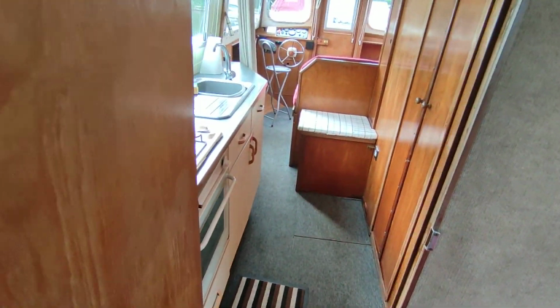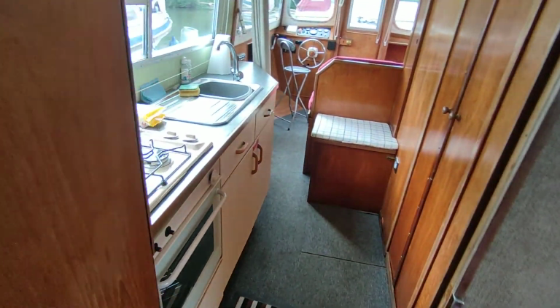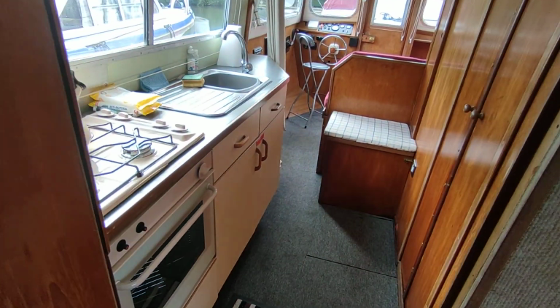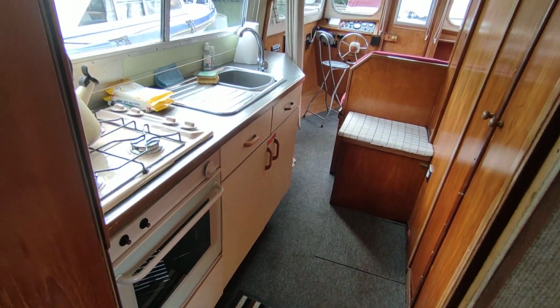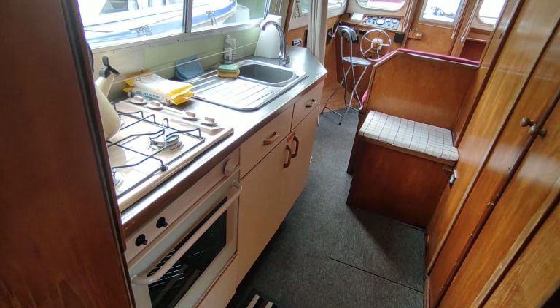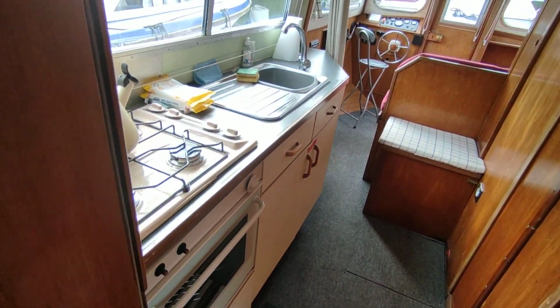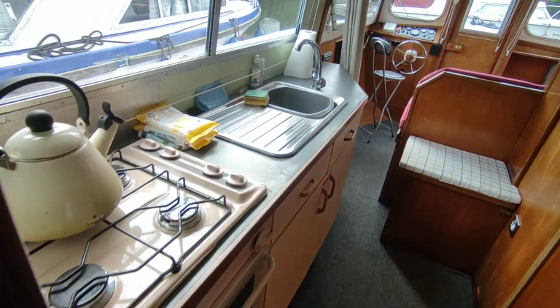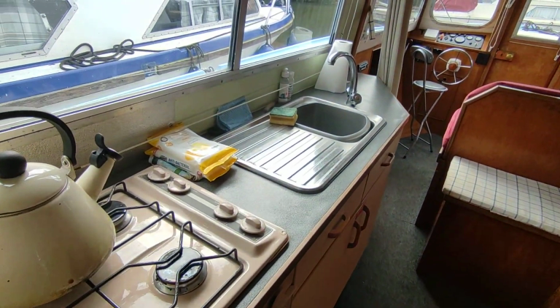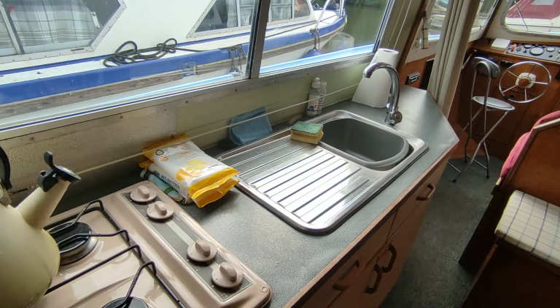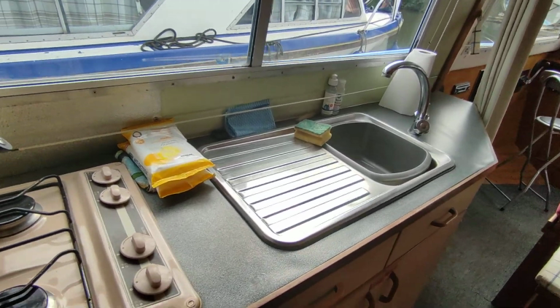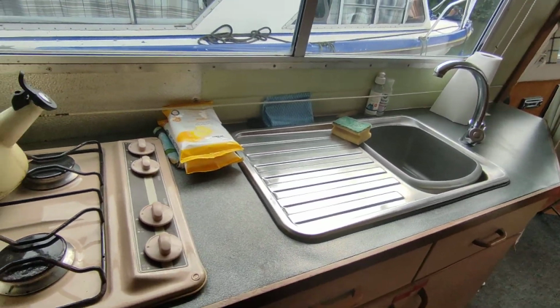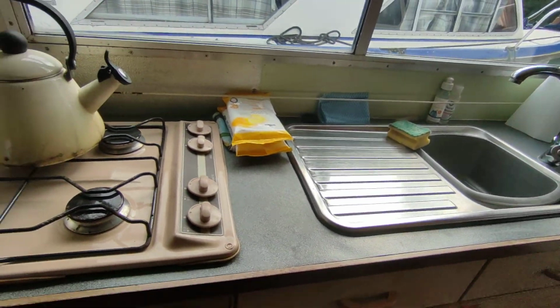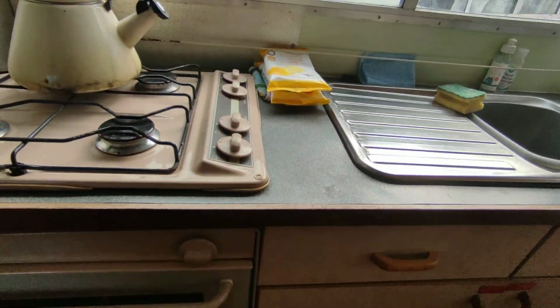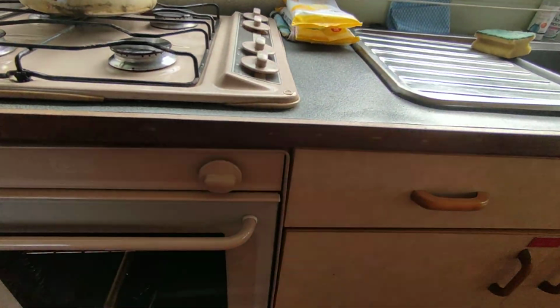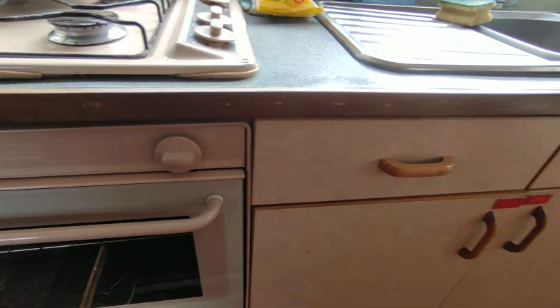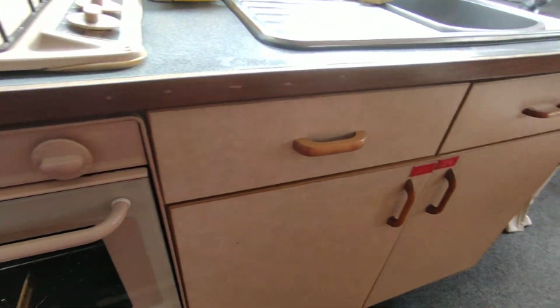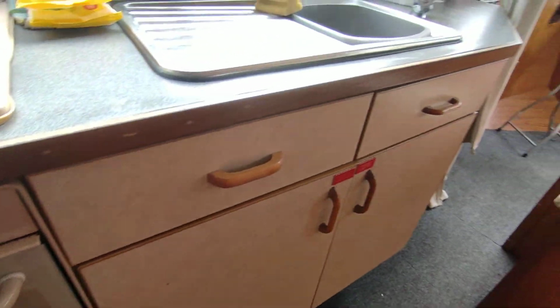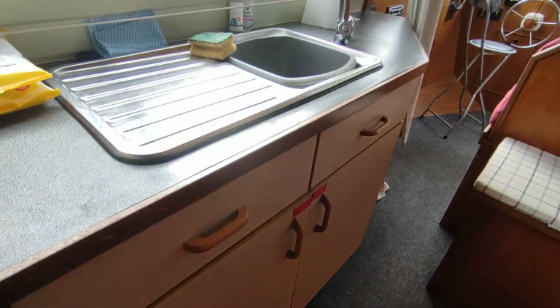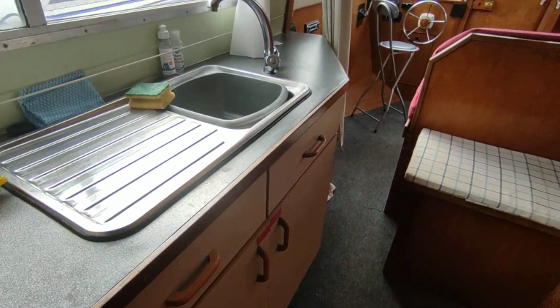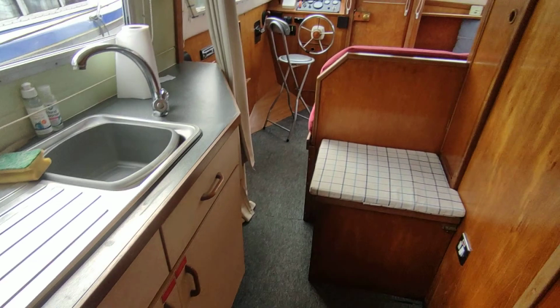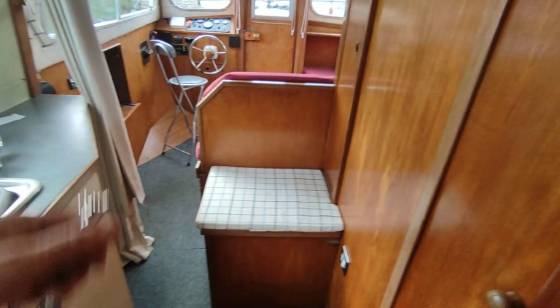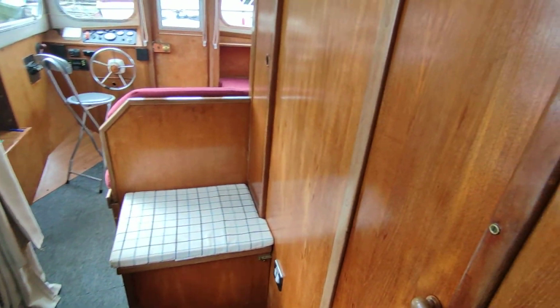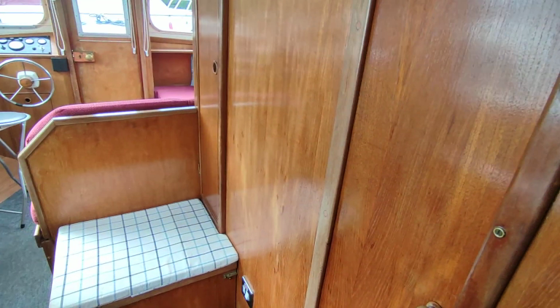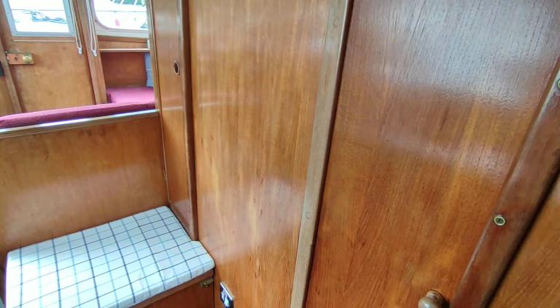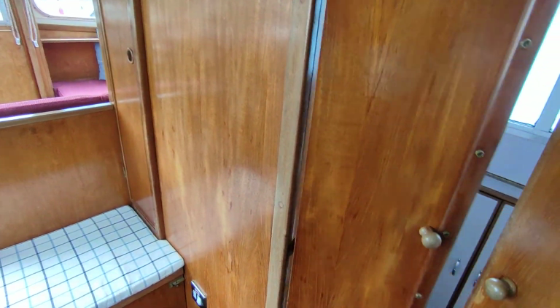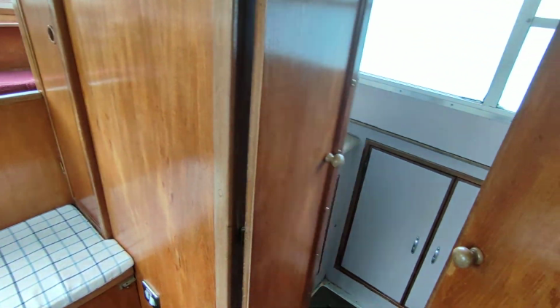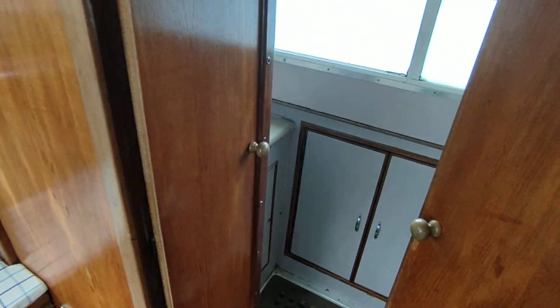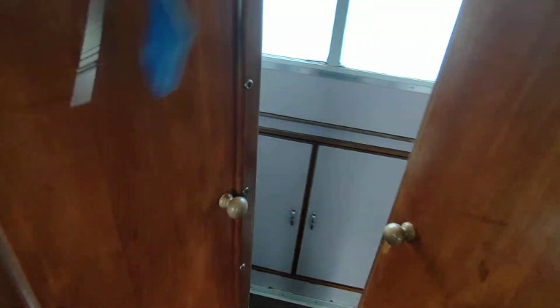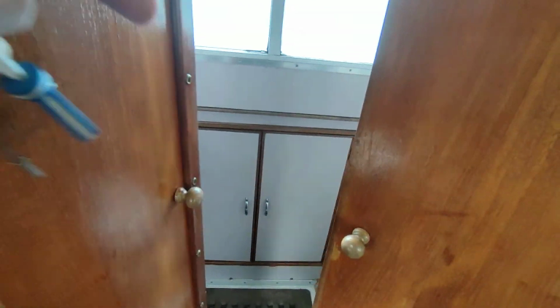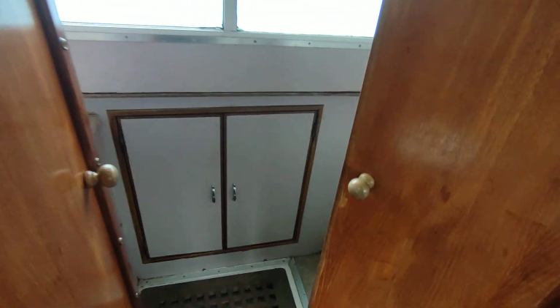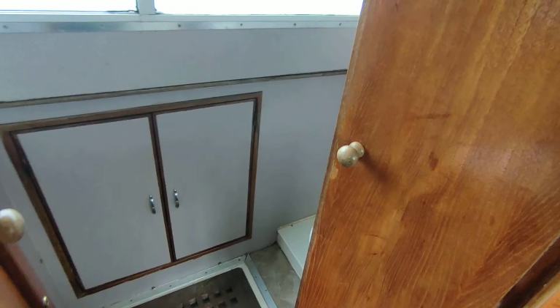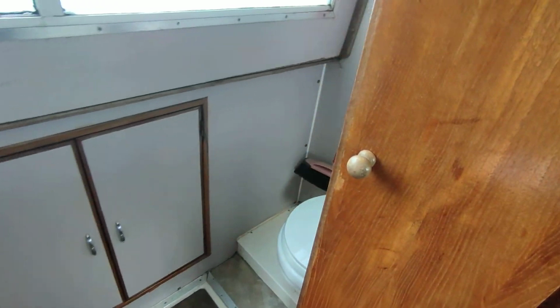Moving forward, very nice galley to port. Heads and shower to starboard.